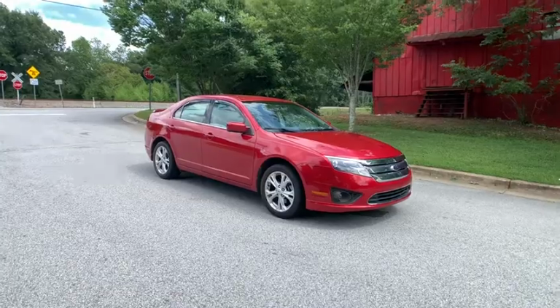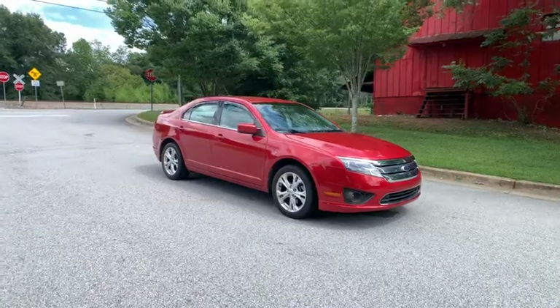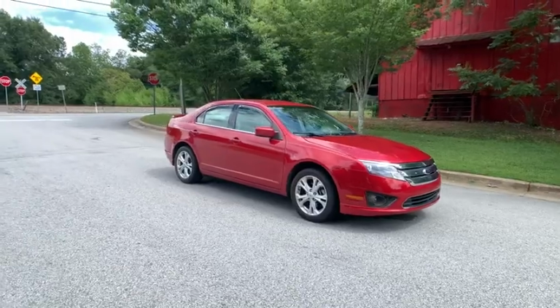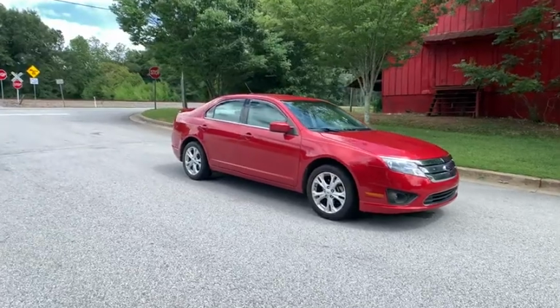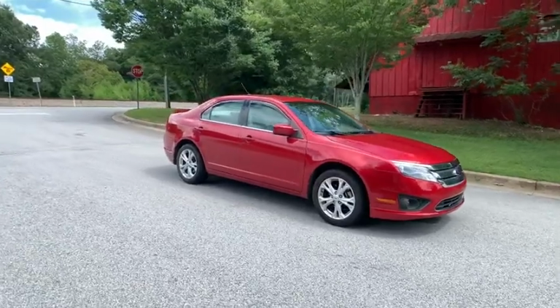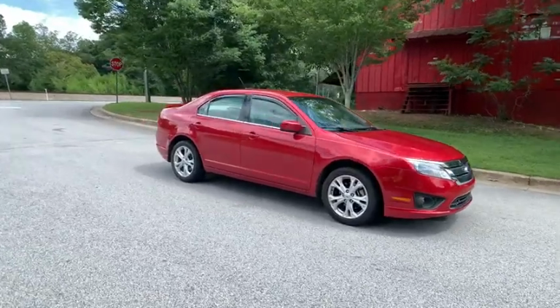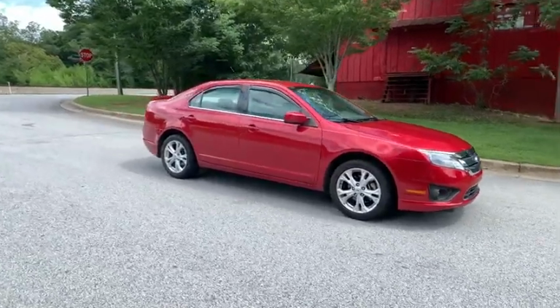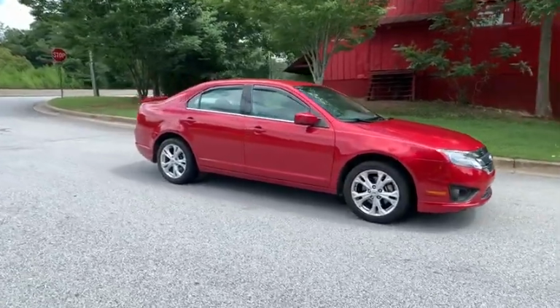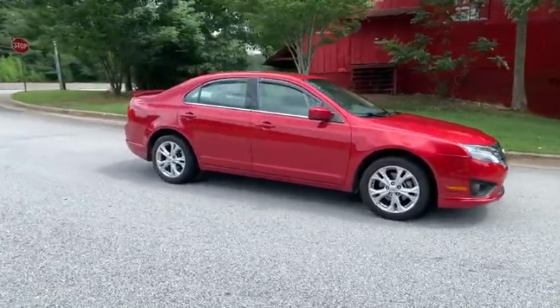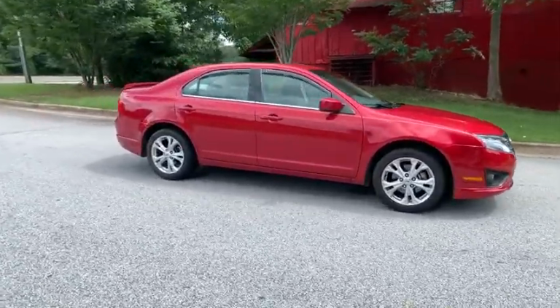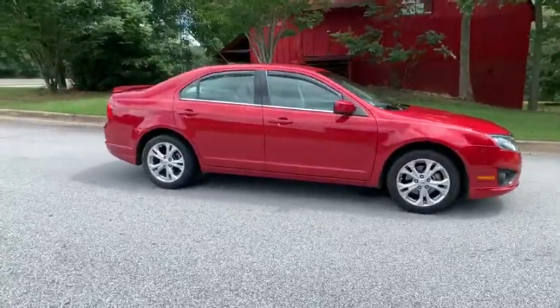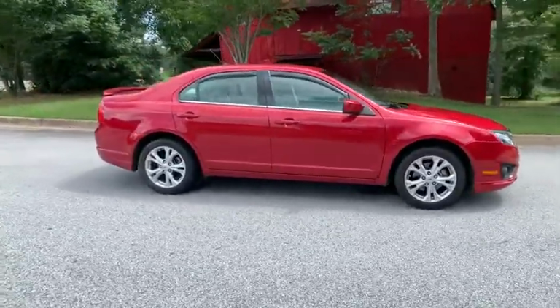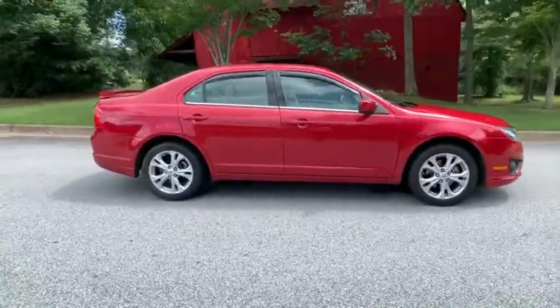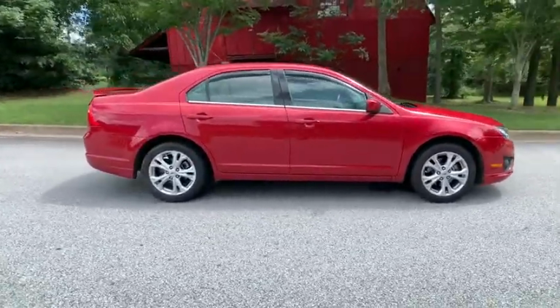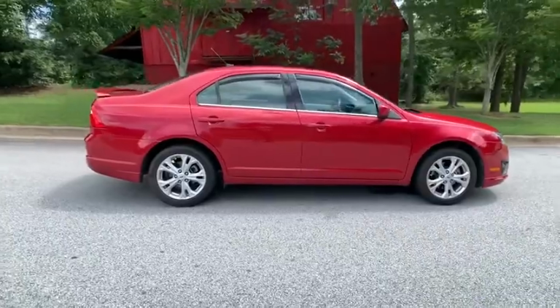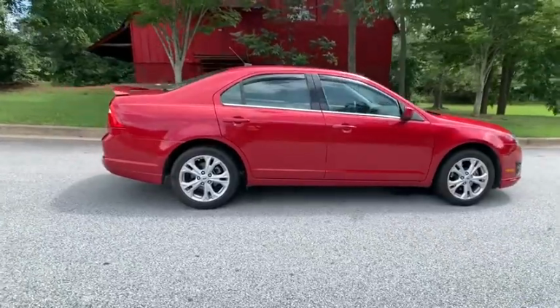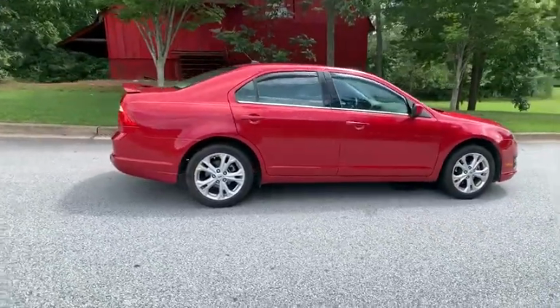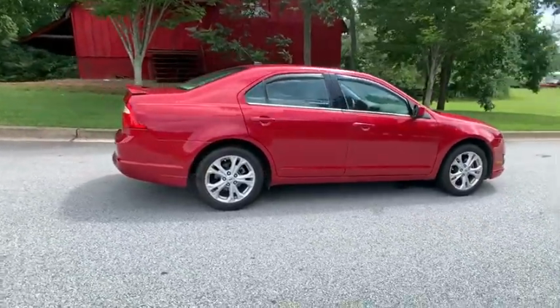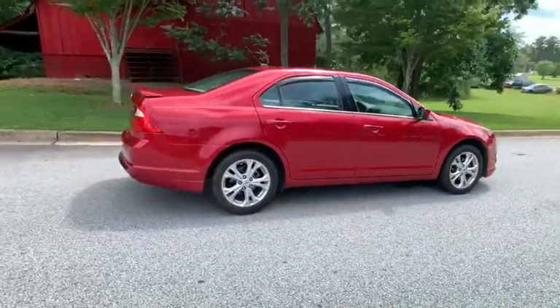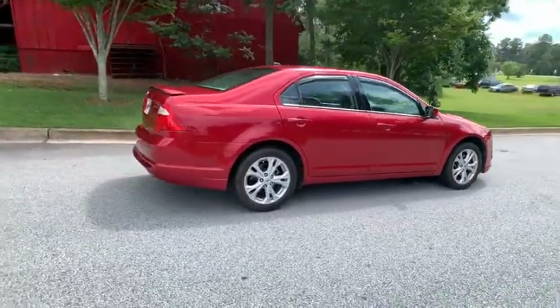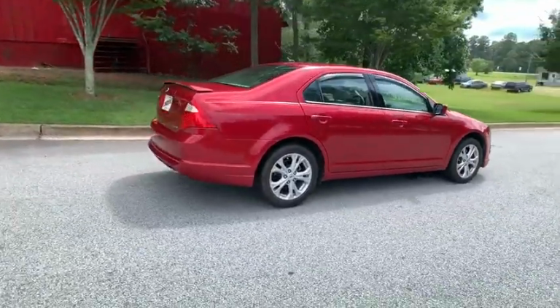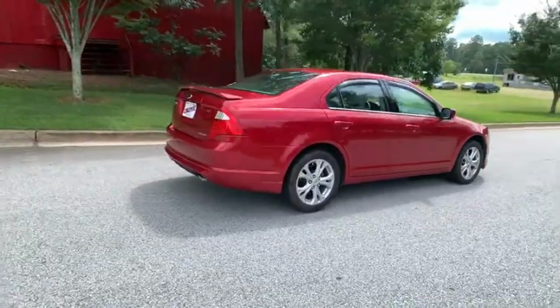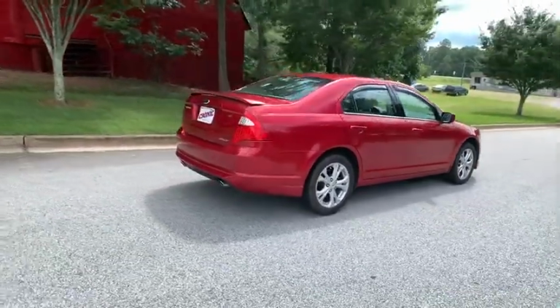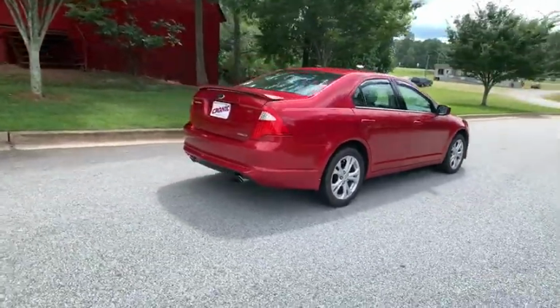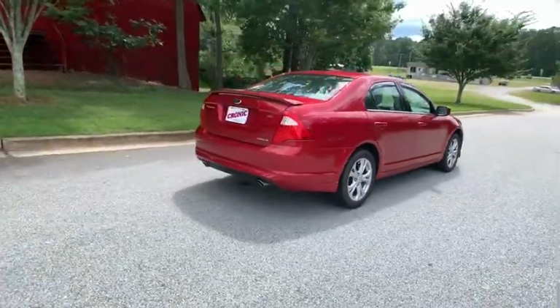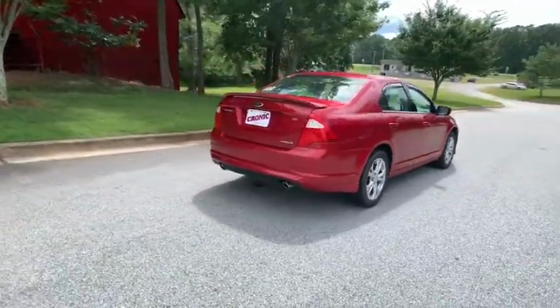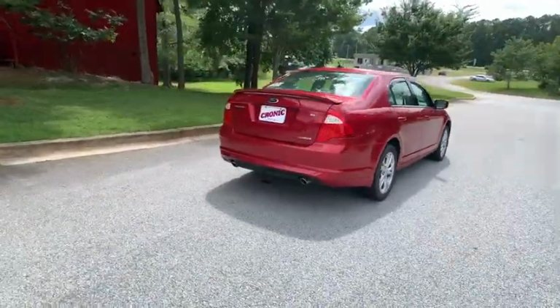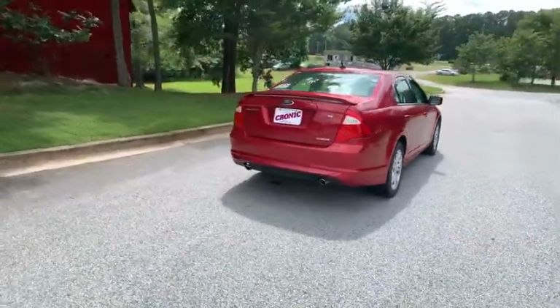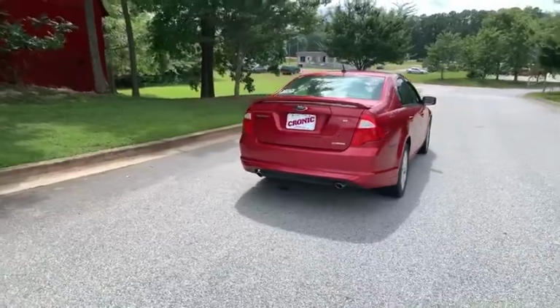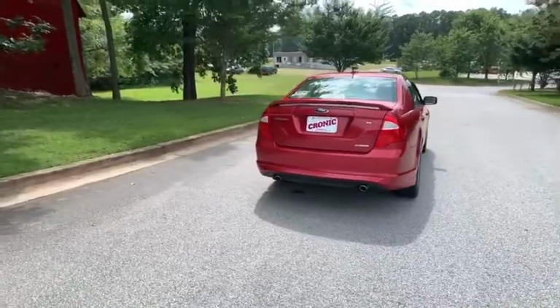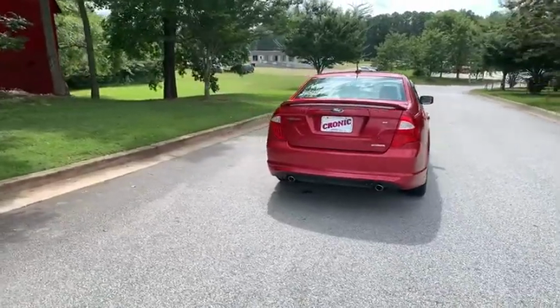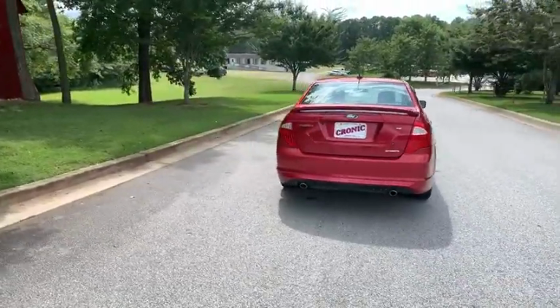Looking for the right vehicle? Check out the 2012 Ford Fusion. You can have both impressive power and great economy in a Fusion. This vehicle has less than 75,000 miles.